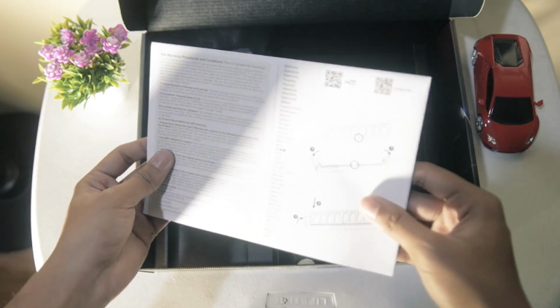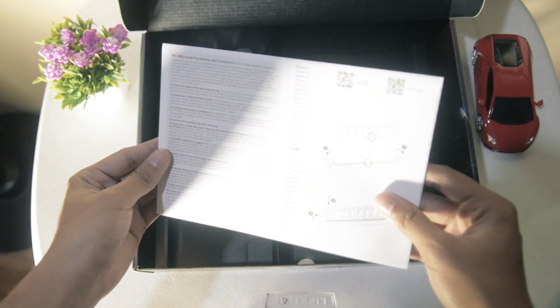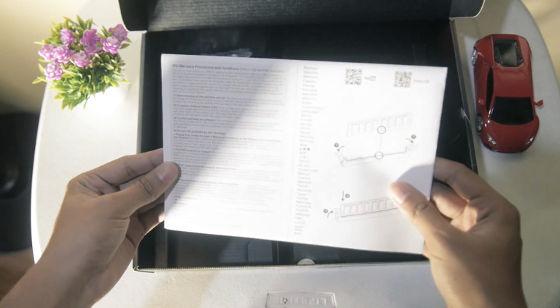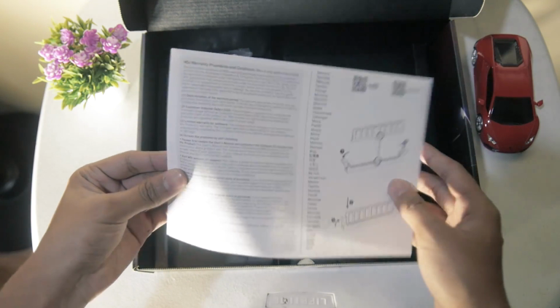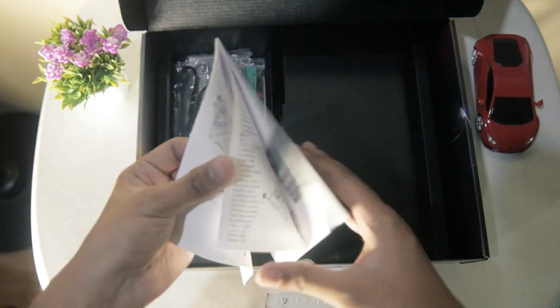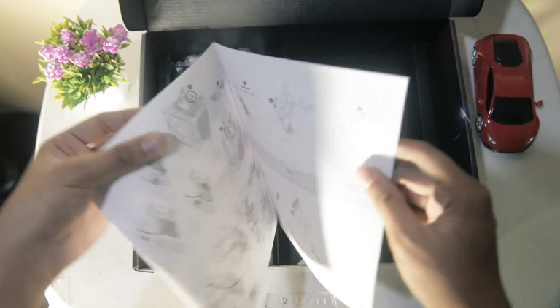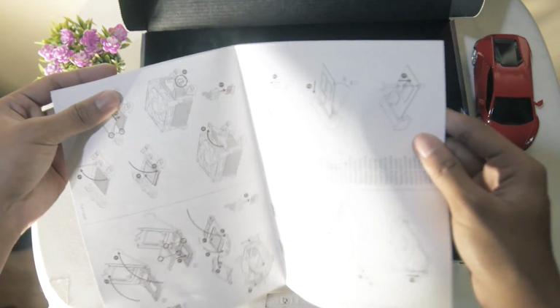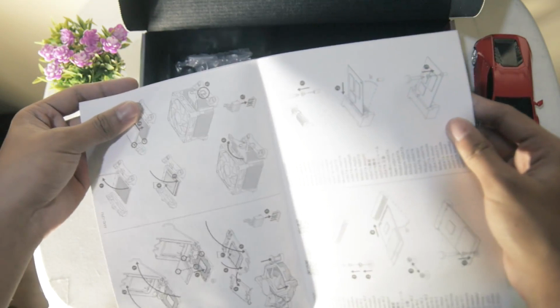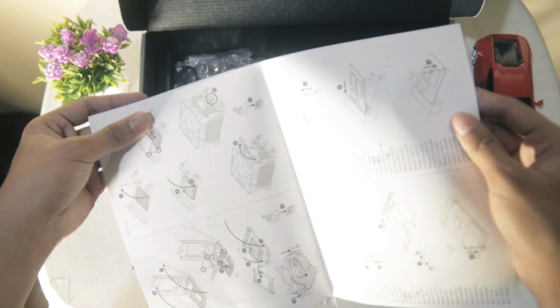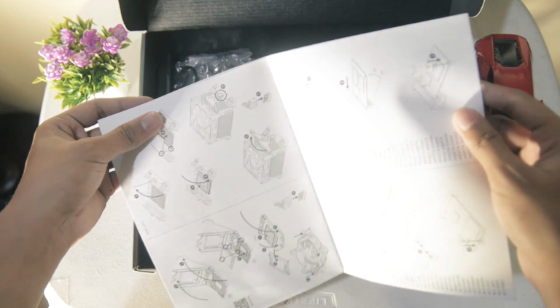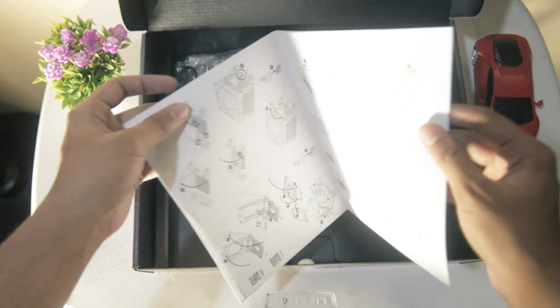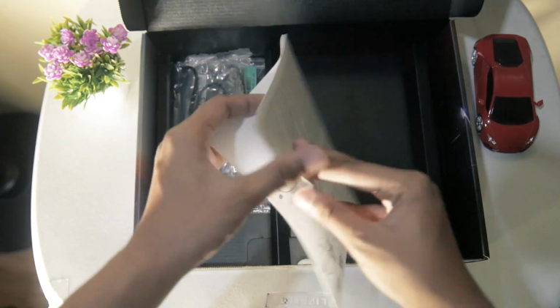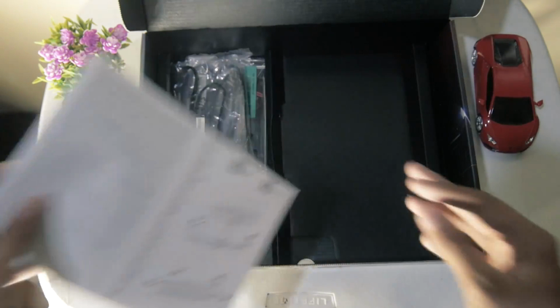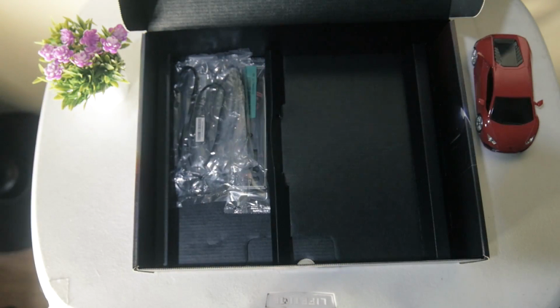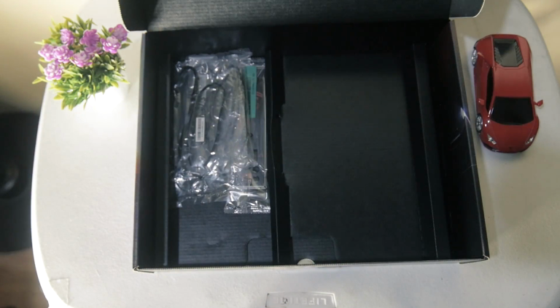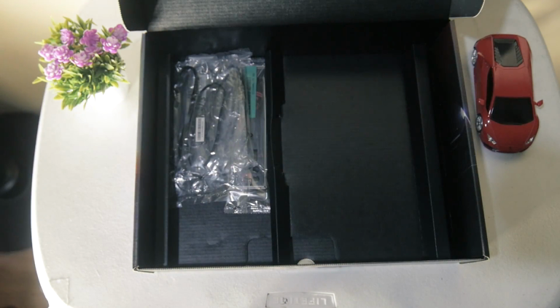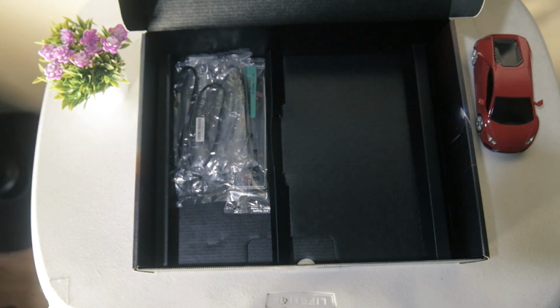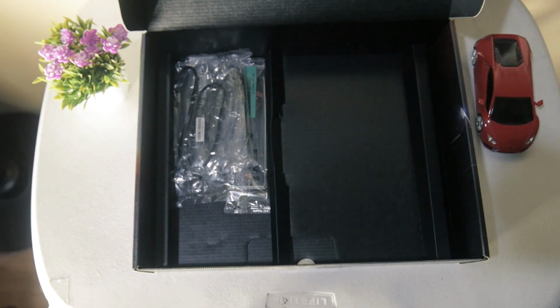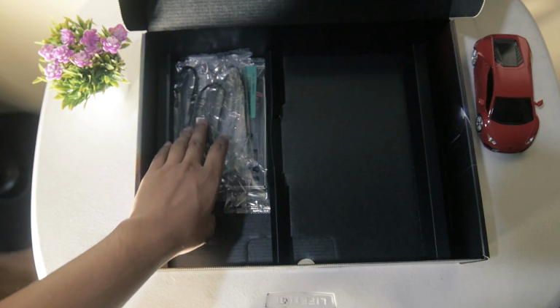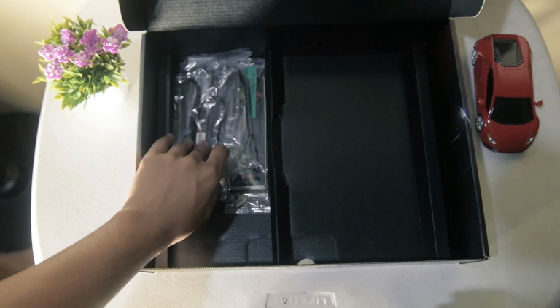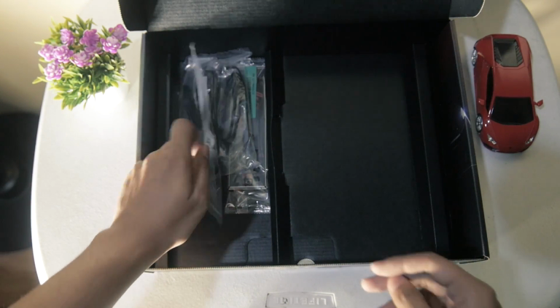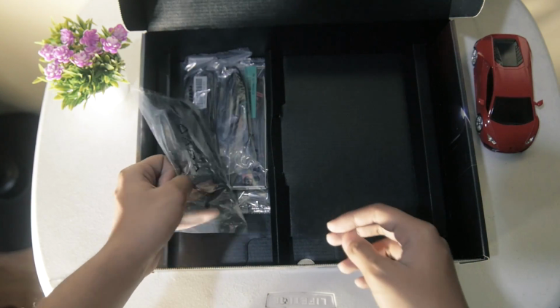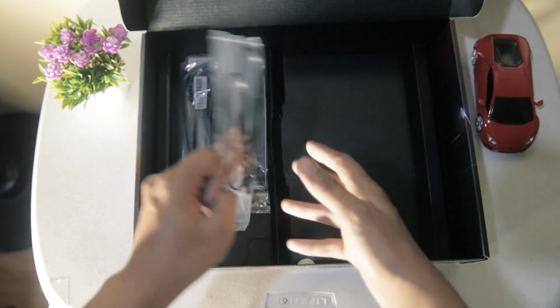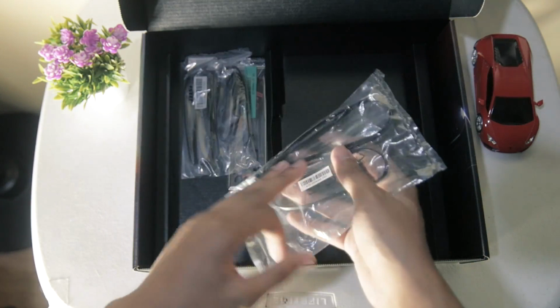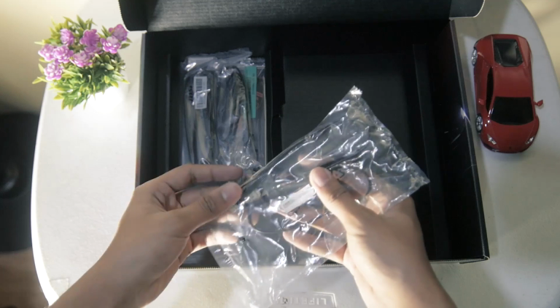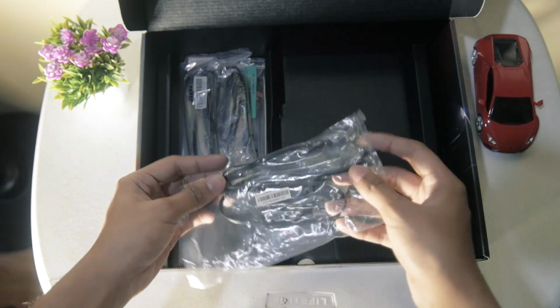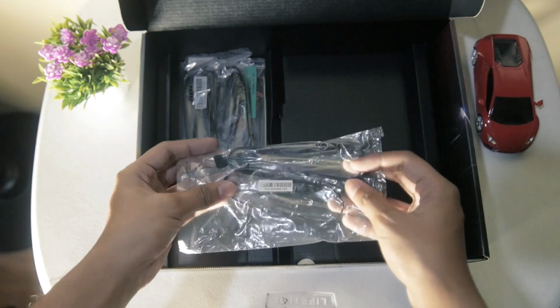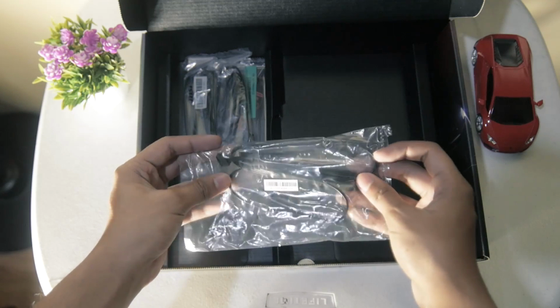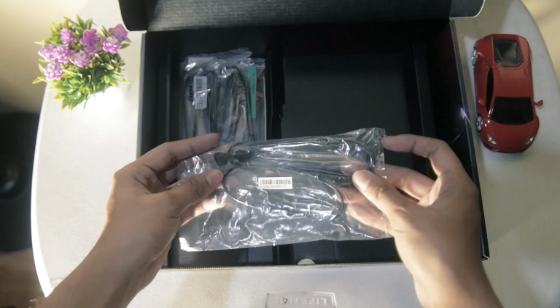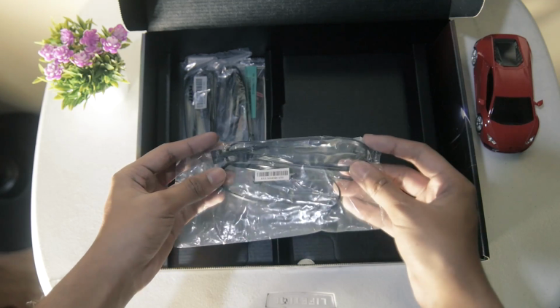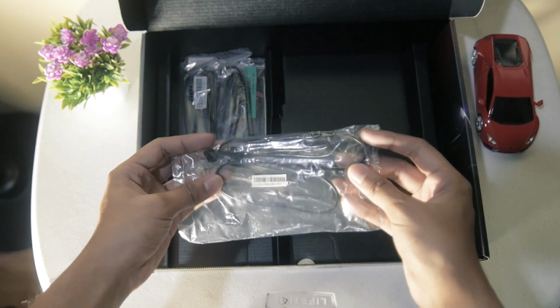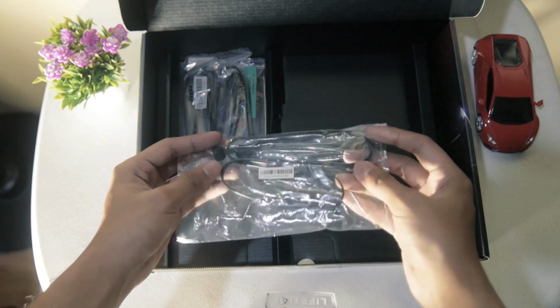Lastly, we have an additional instruction manual for the installation of additional components. We then proceed to the left compartment. First, we have a 4-pin connector to directly control the fans through the motherboard.